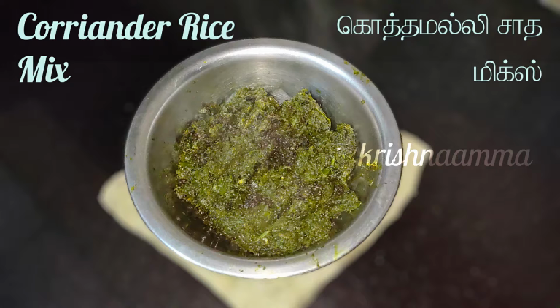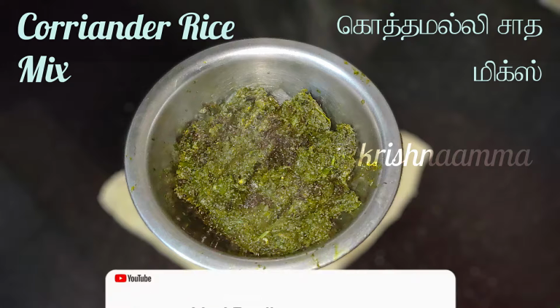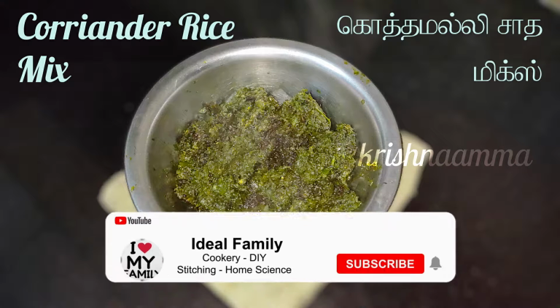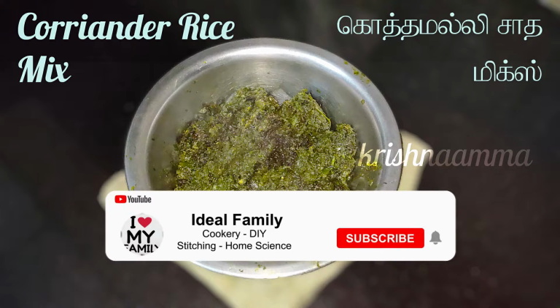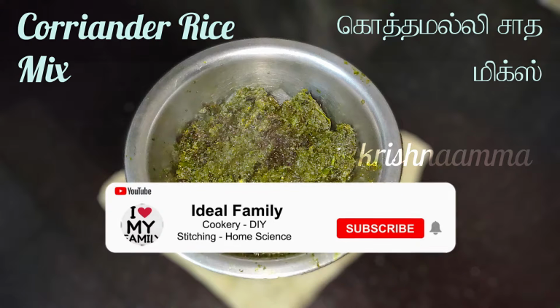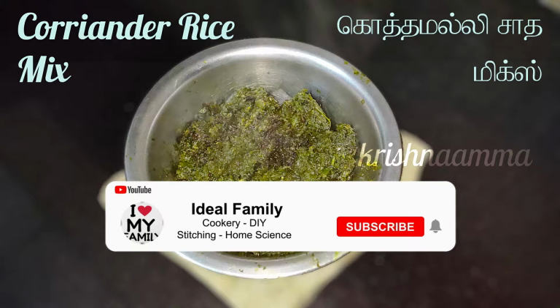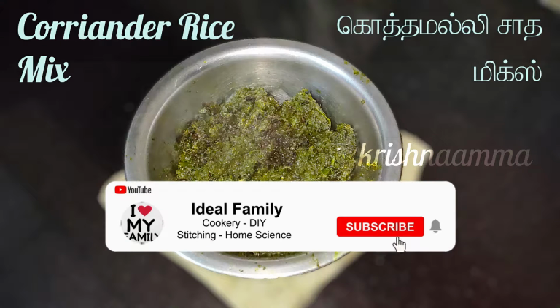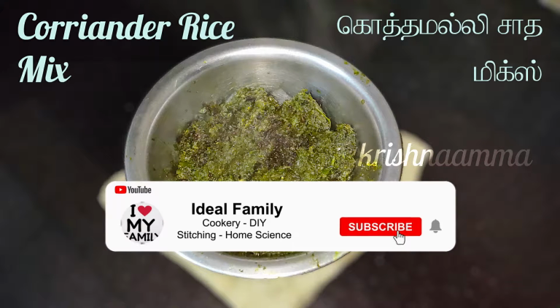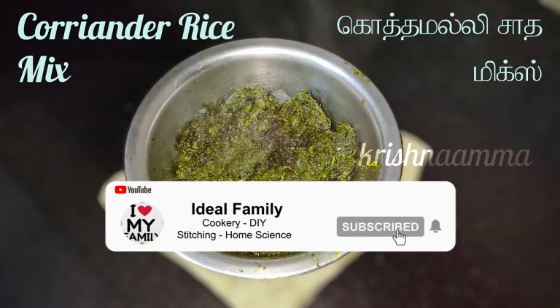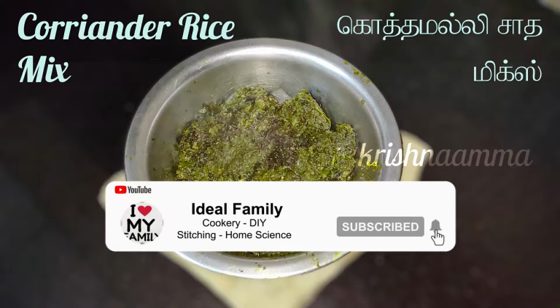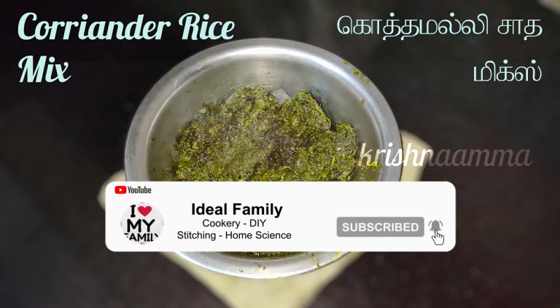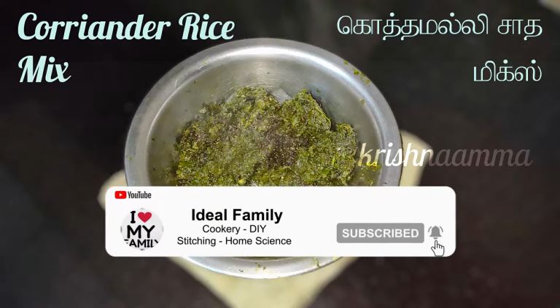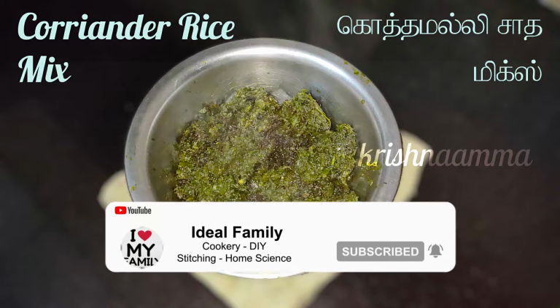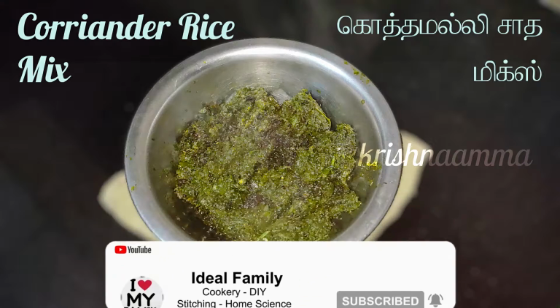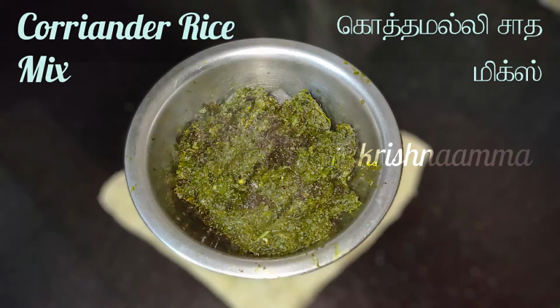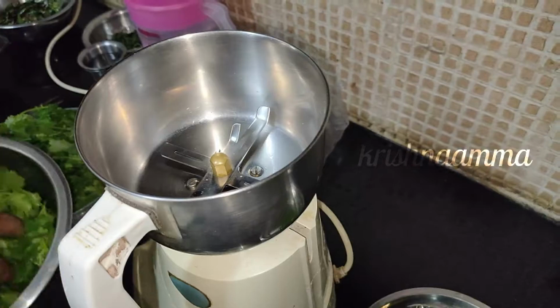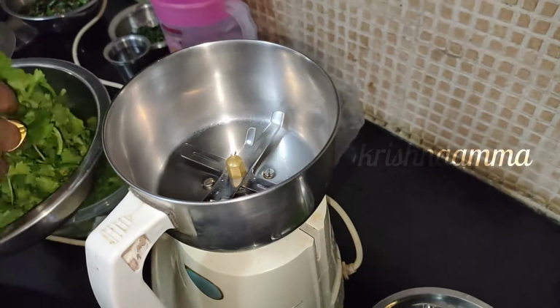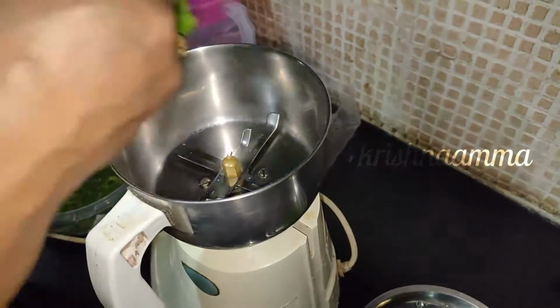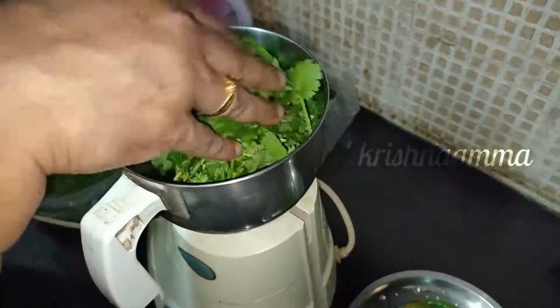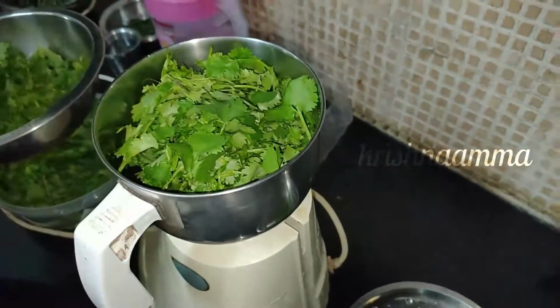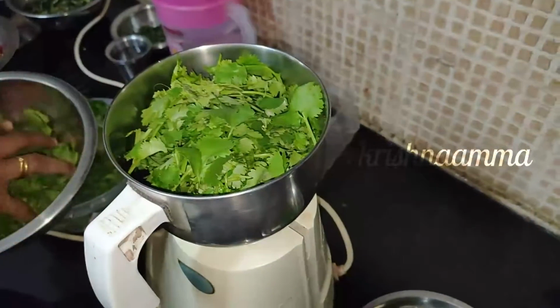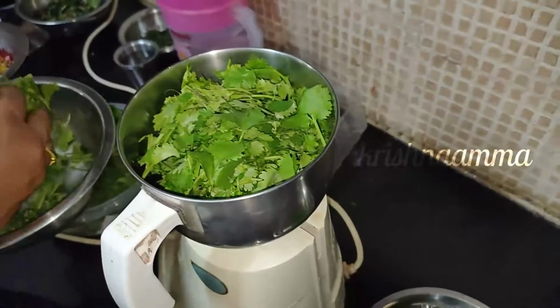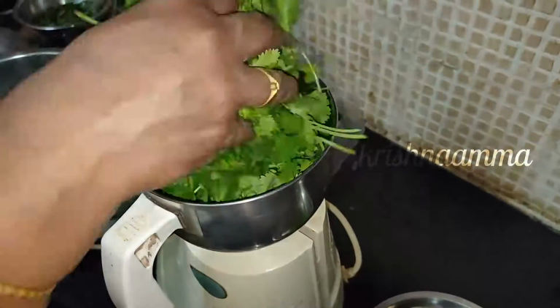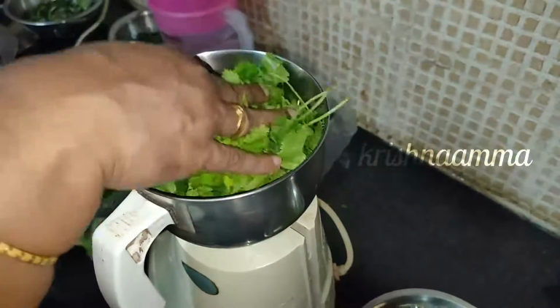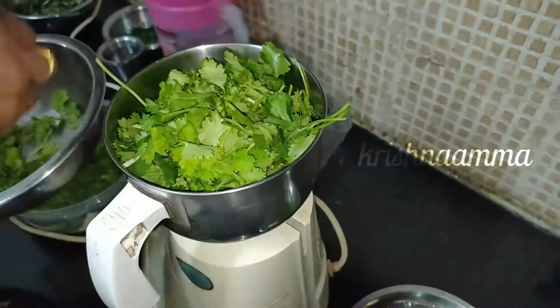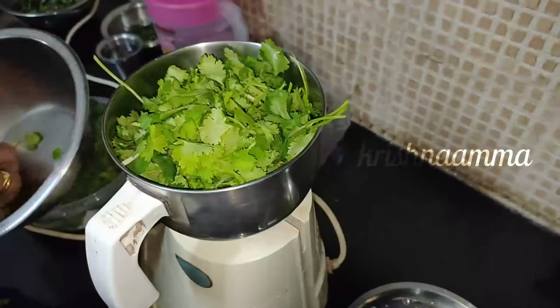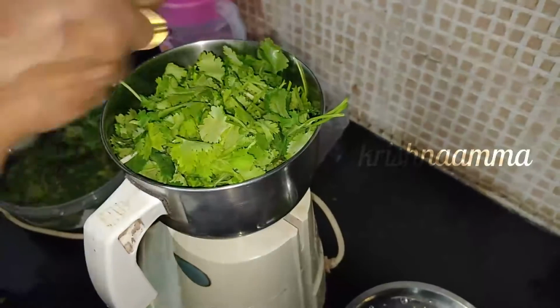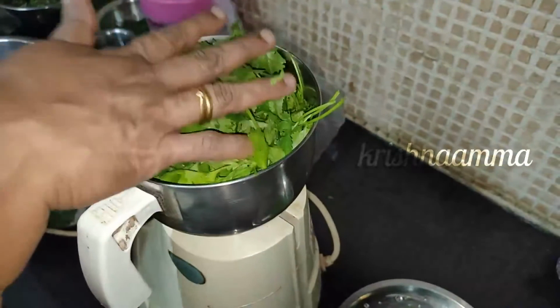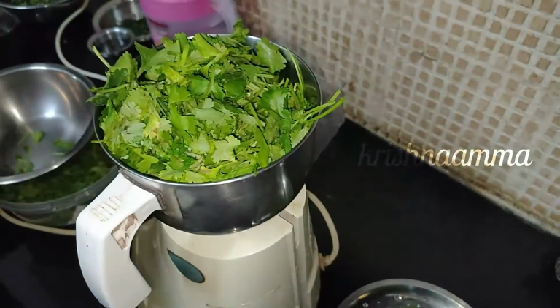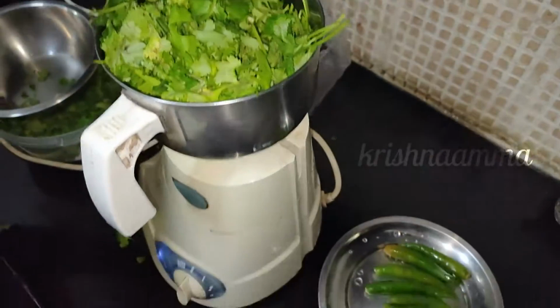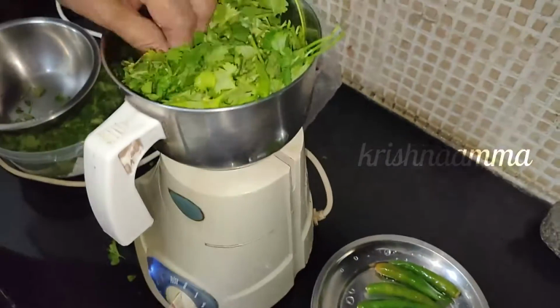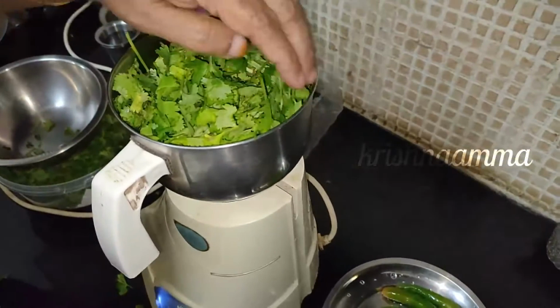It is a good dish. Hey friends, how are we going to make a lot of the sauce? If you want to make a mix of the sauce, we will make a lot of the sauce. If you want to make a lot of the sauce in the hotel, you can also make a lot of the sauce.